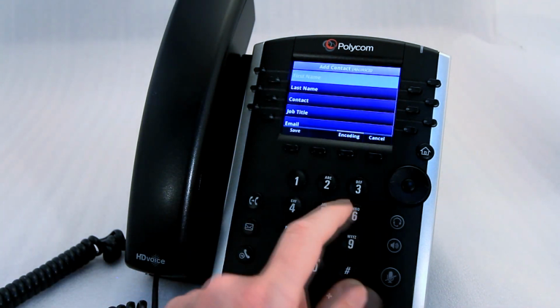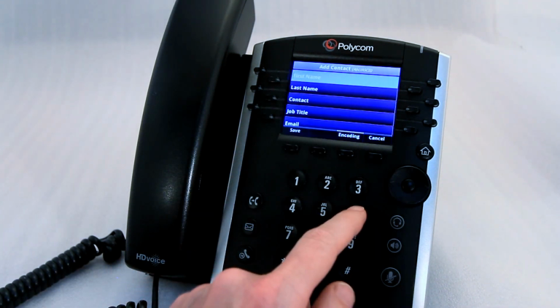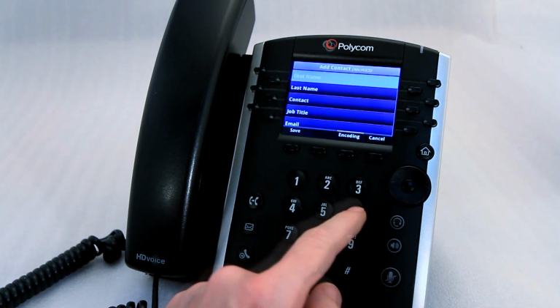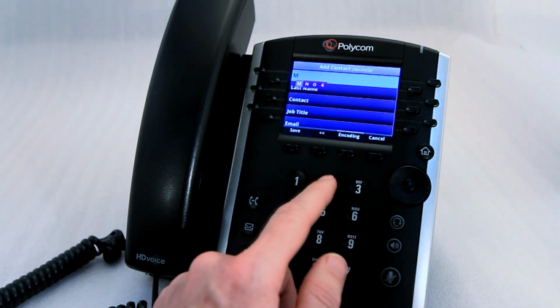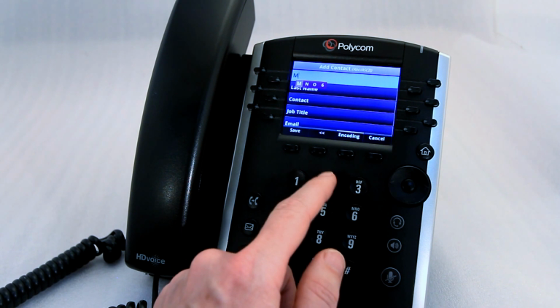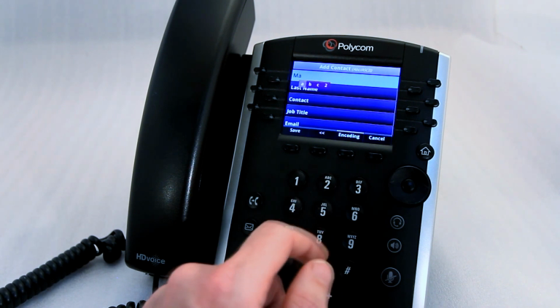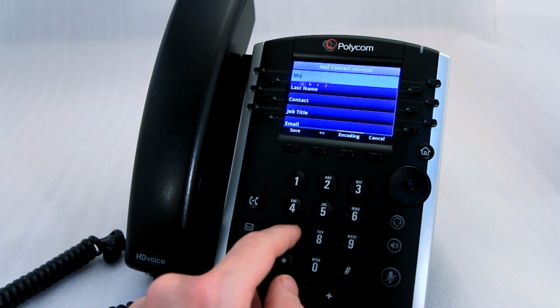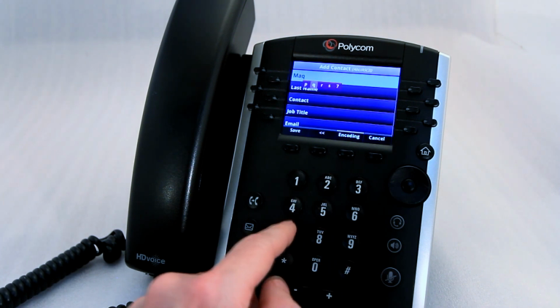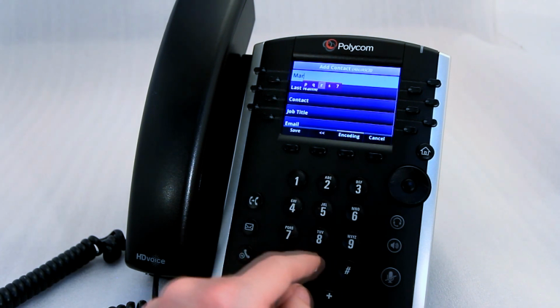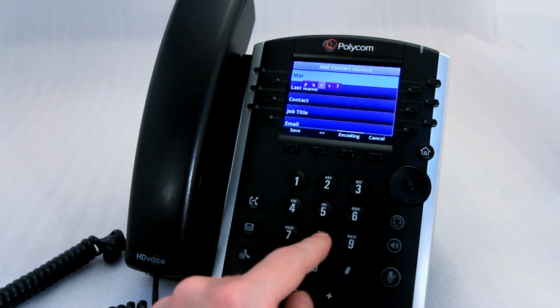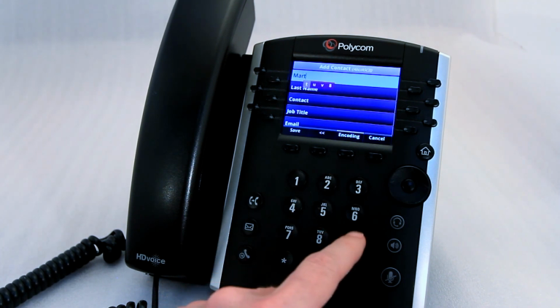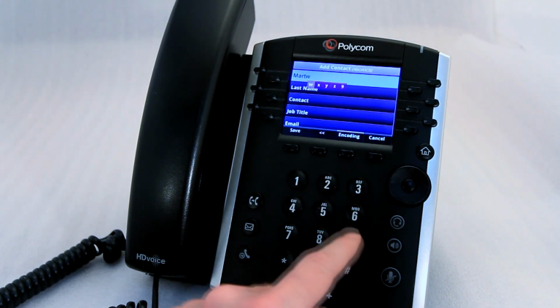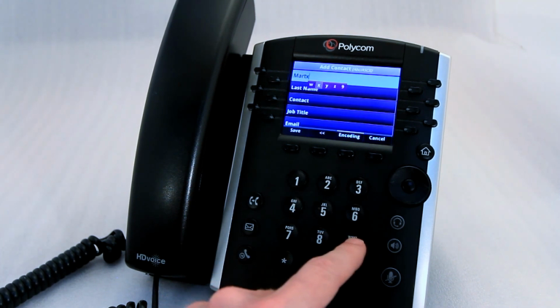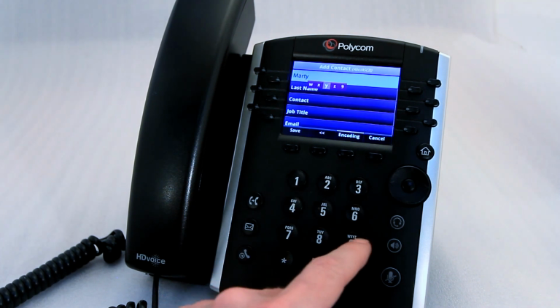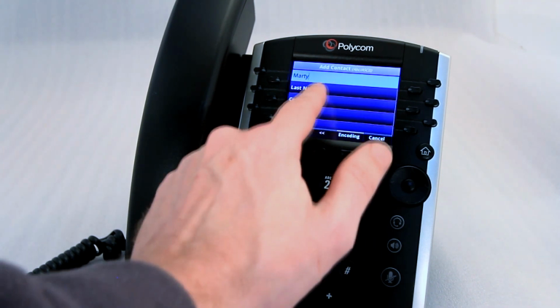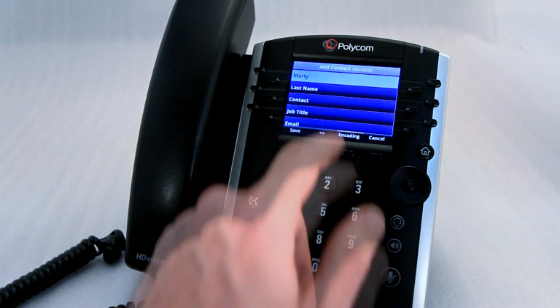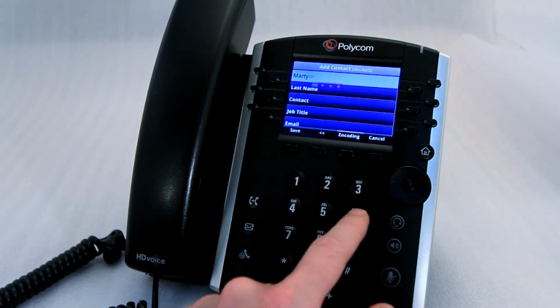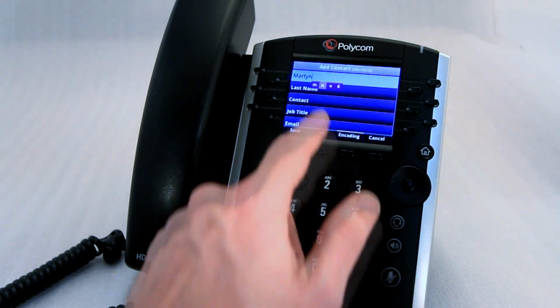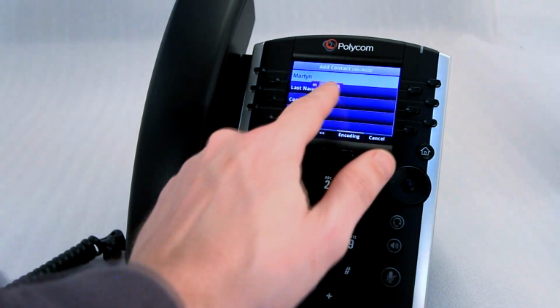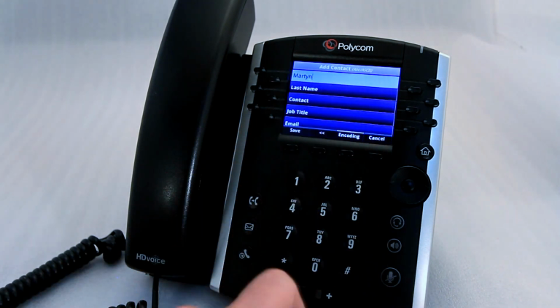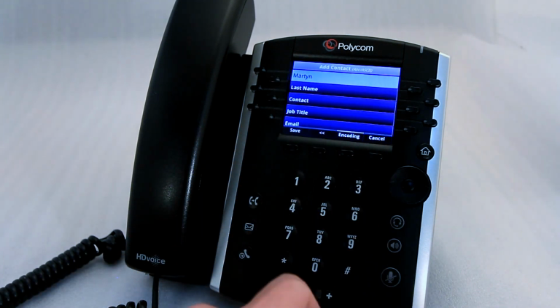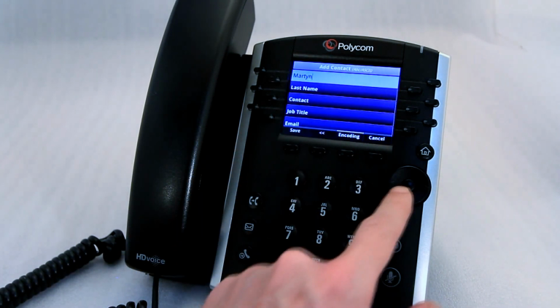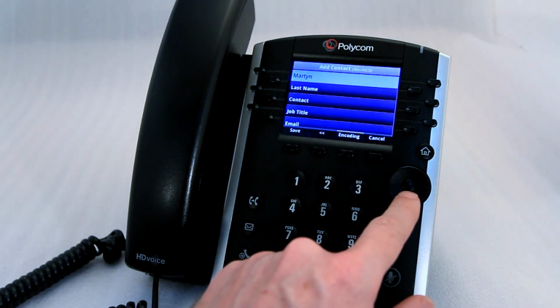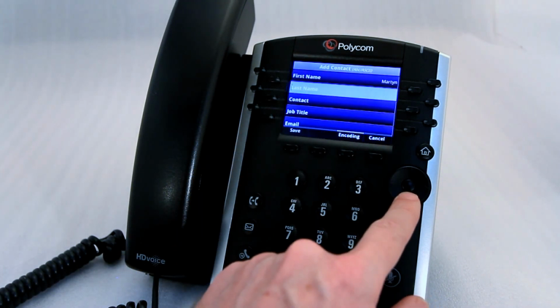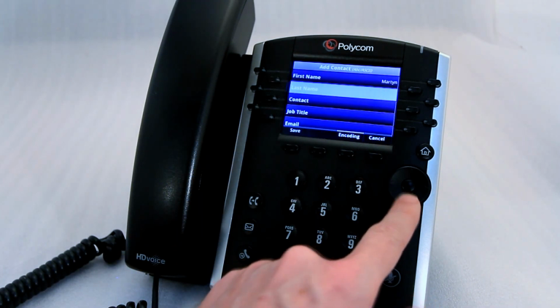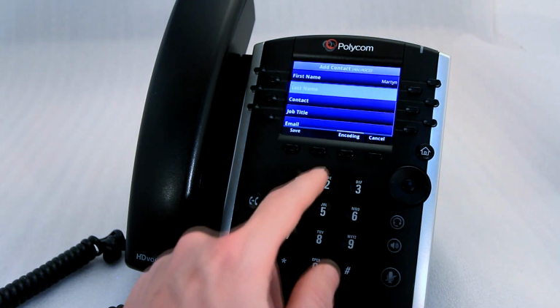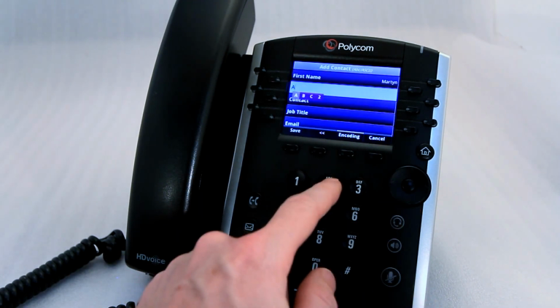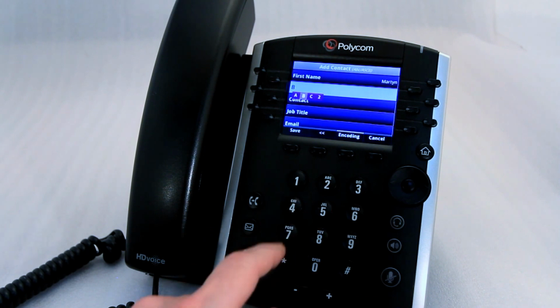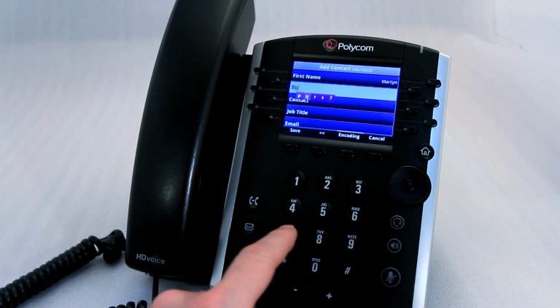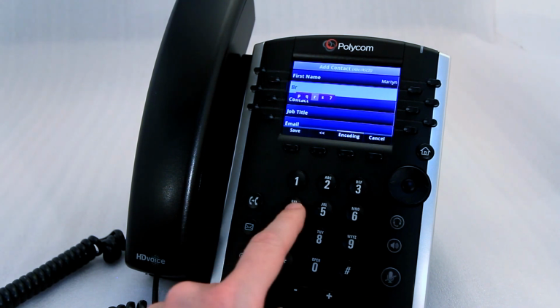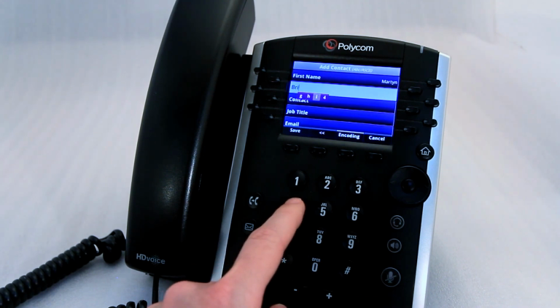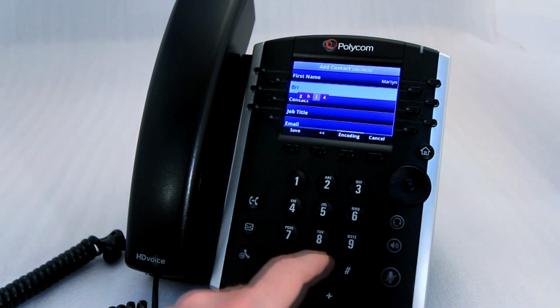You can do this by simply pressing each key to select which letter you would like. You can see it's displayed on the screen just below where you're typing. Use the D-pad to go down and continue to type in your name.